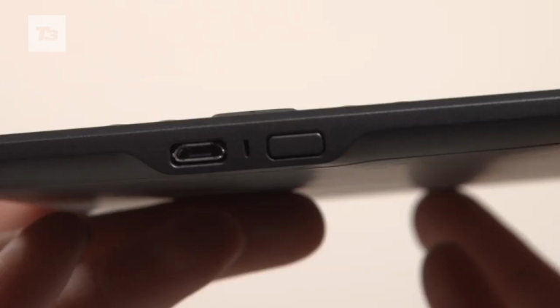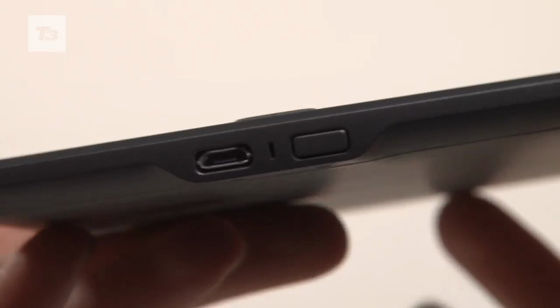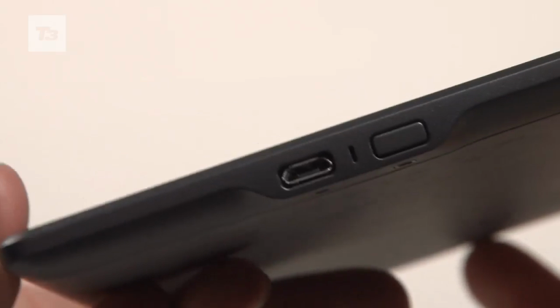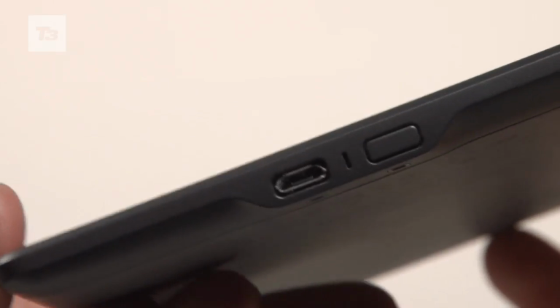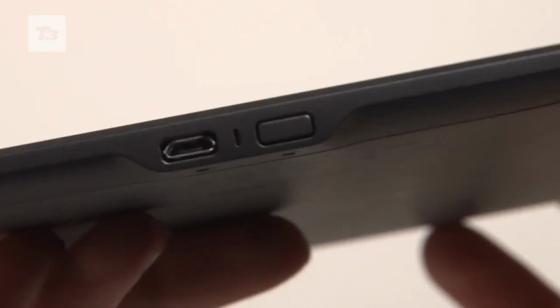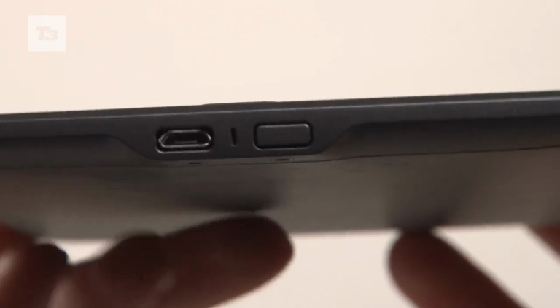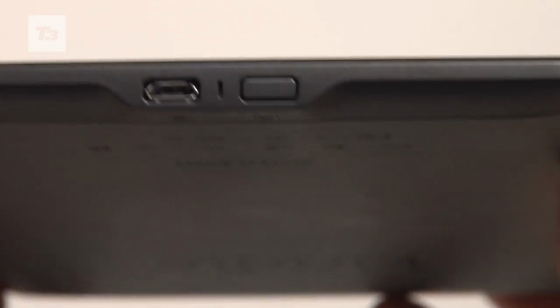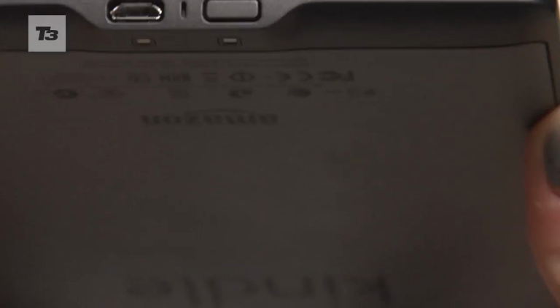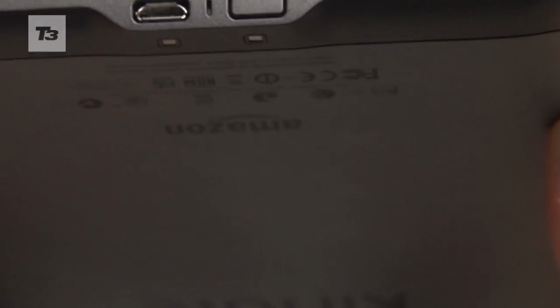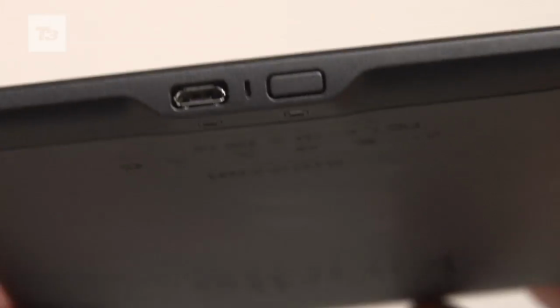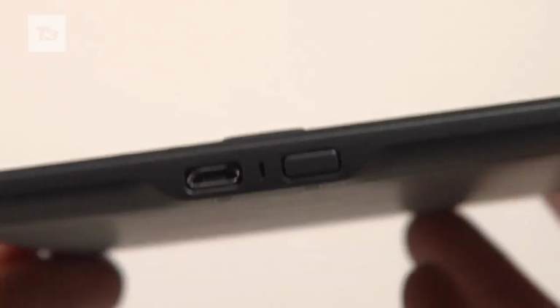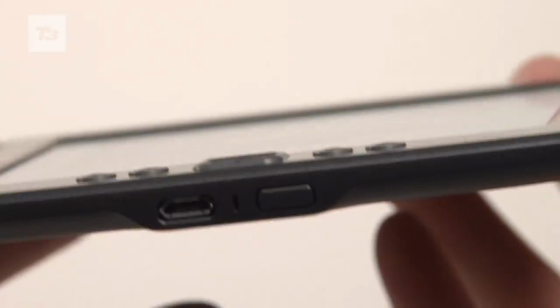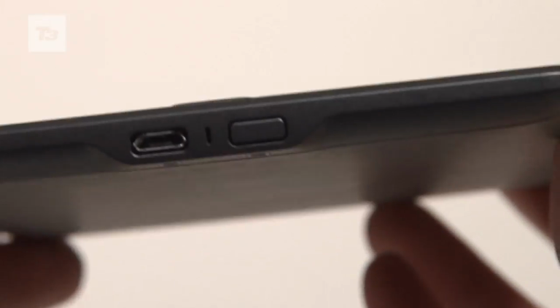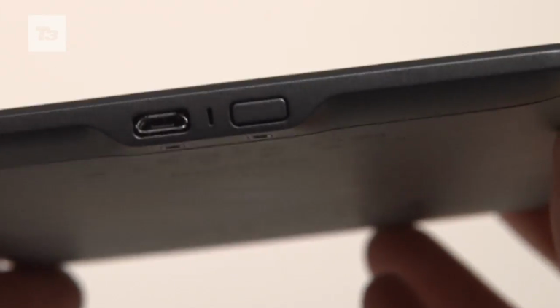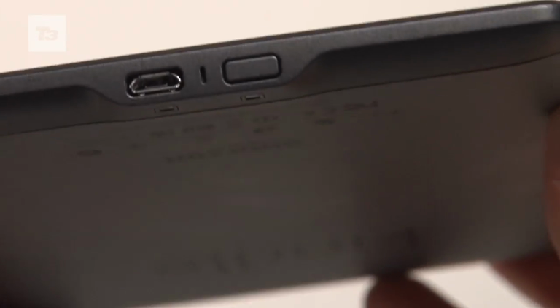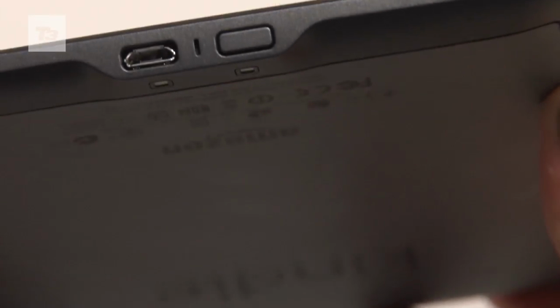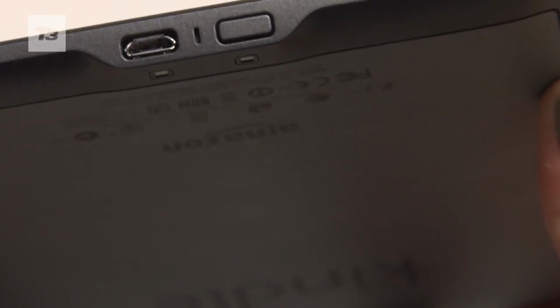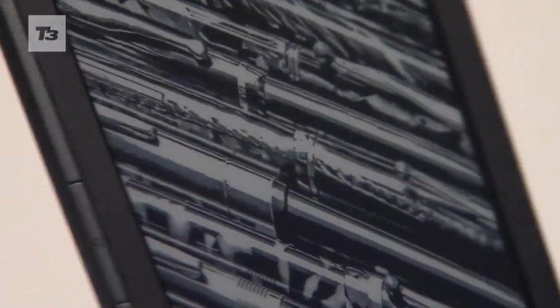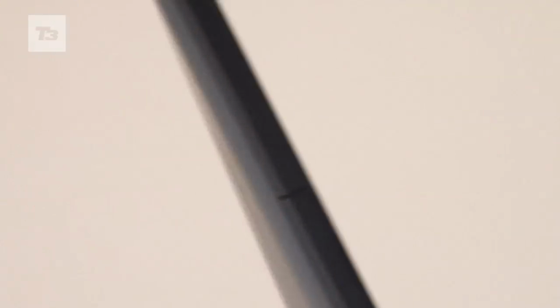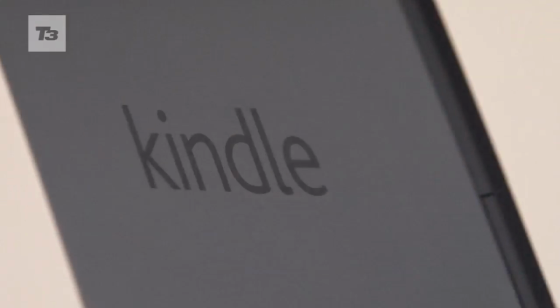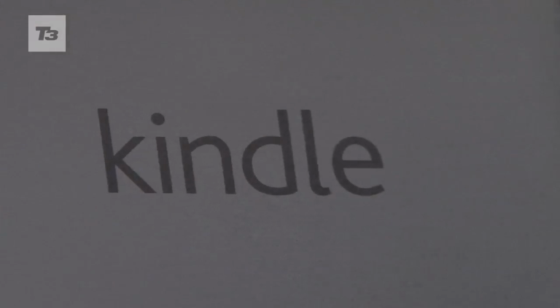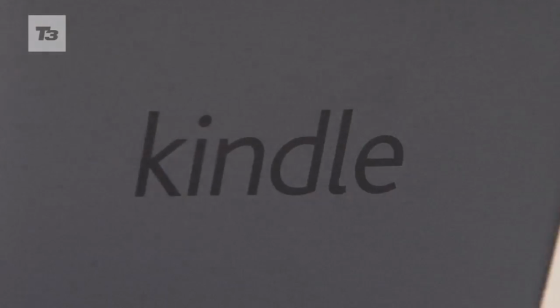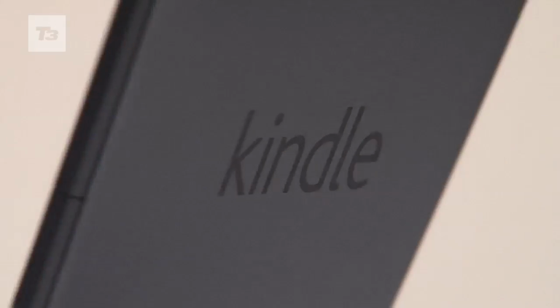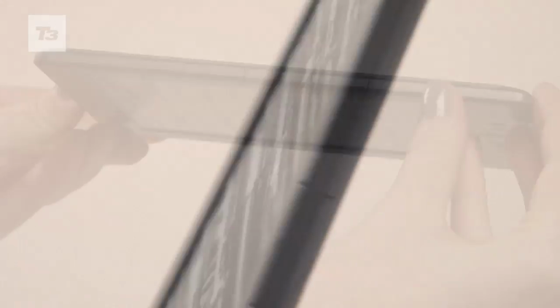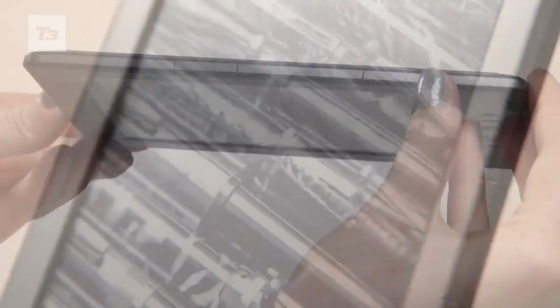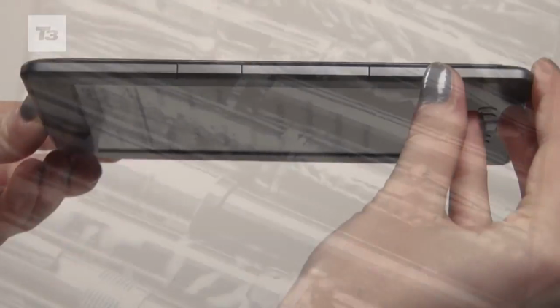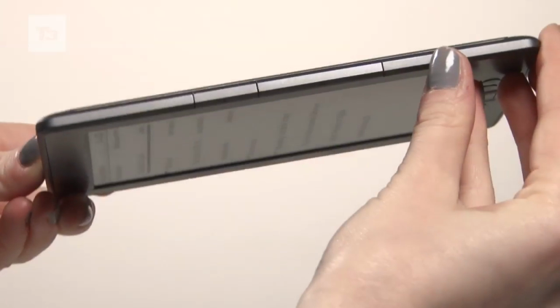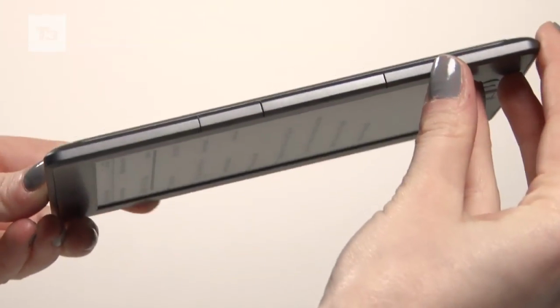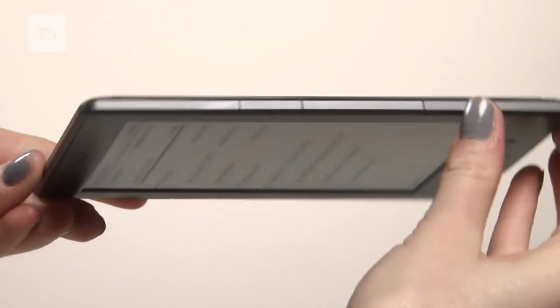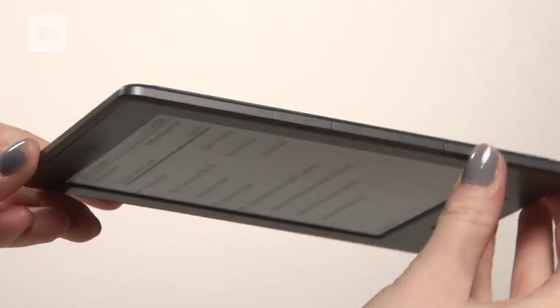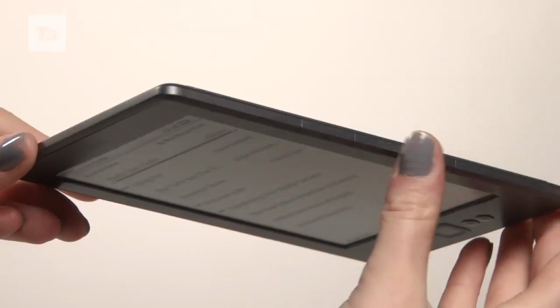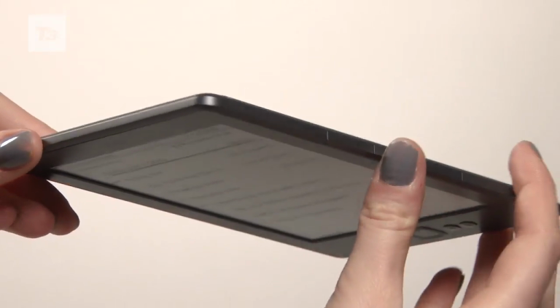The on-off slider is now a button and has been moved closer to the USB charging port on the bottom. The device's updated graphite finish looks good and helps keep it firmly in your hand too.